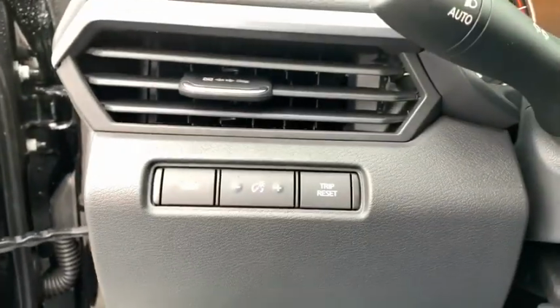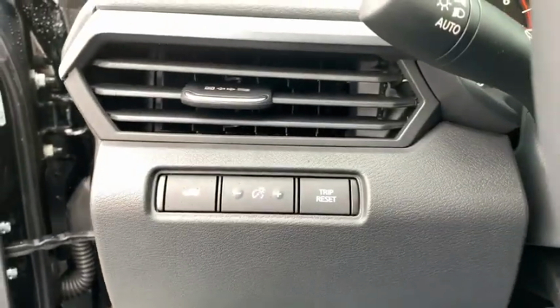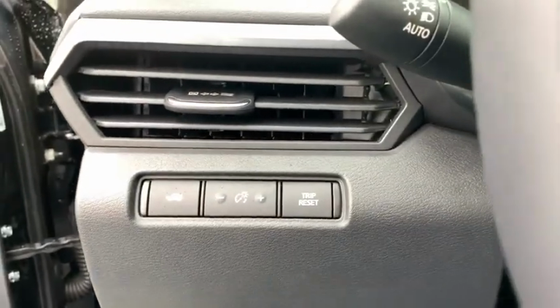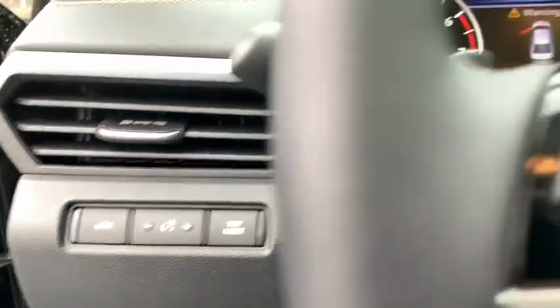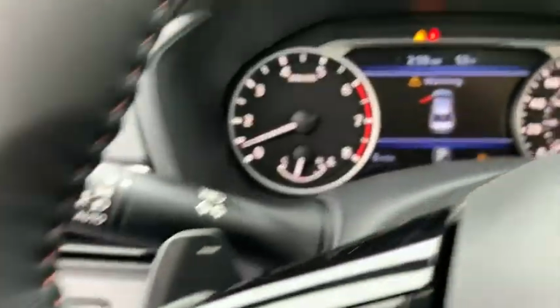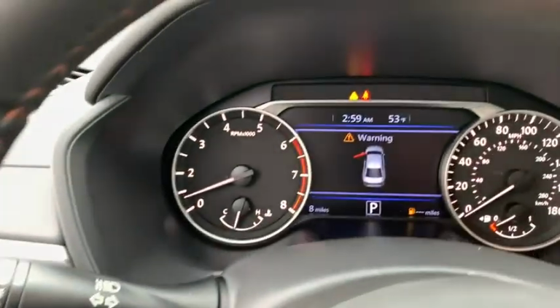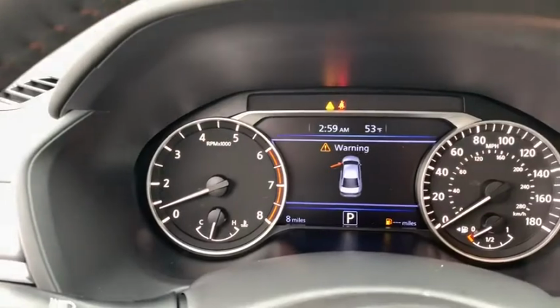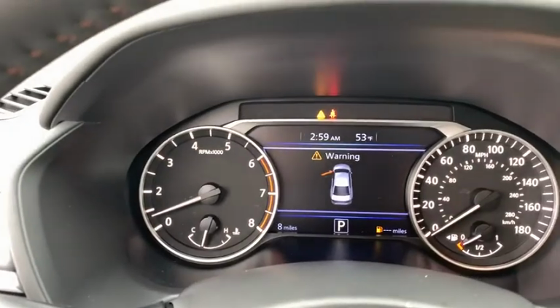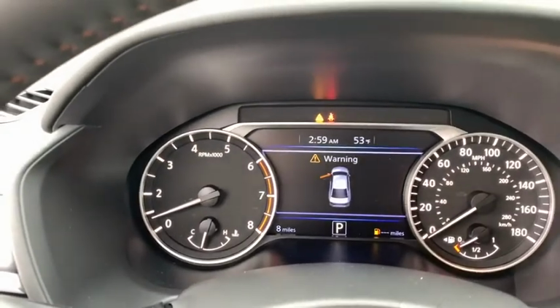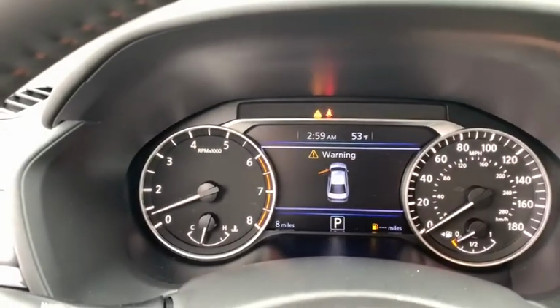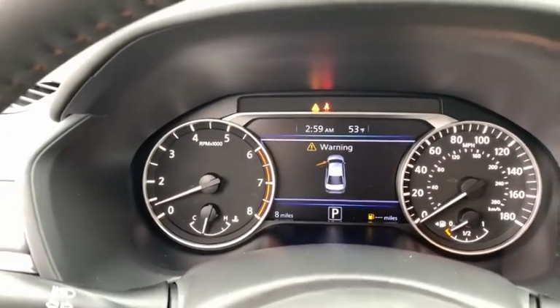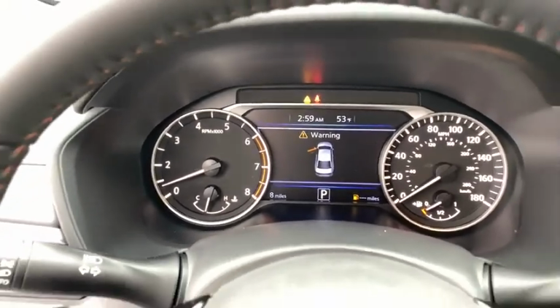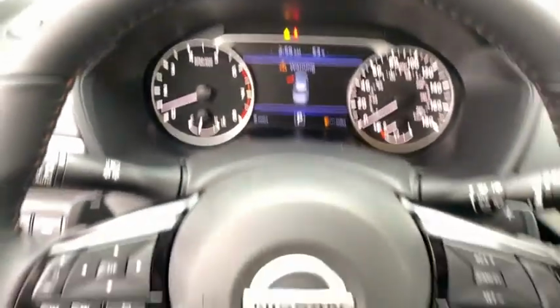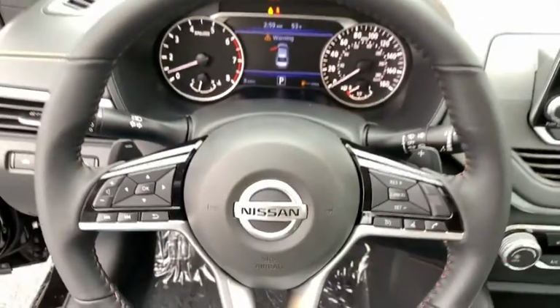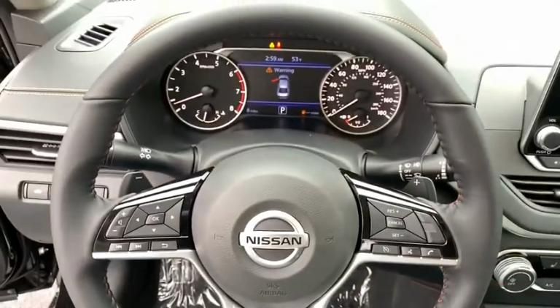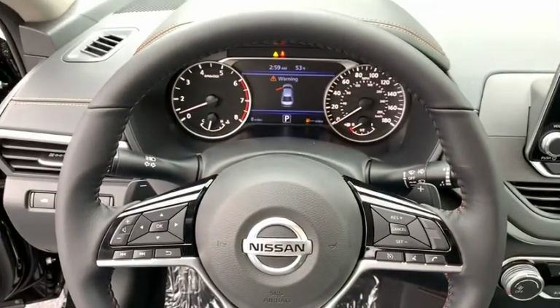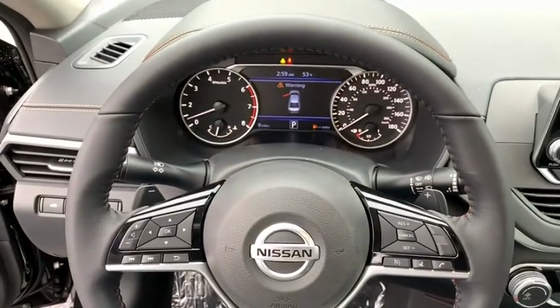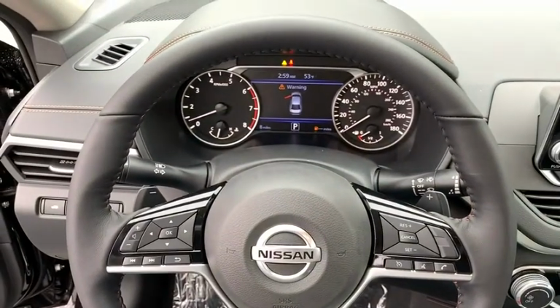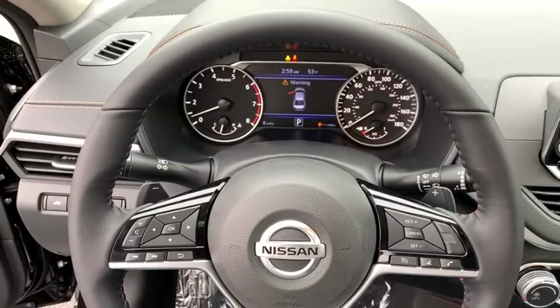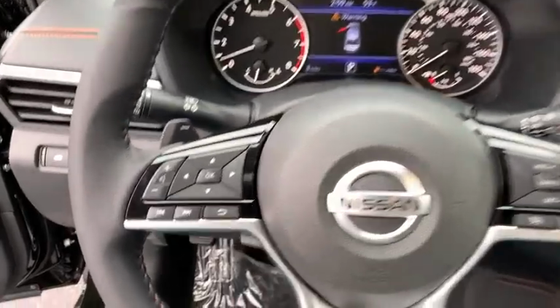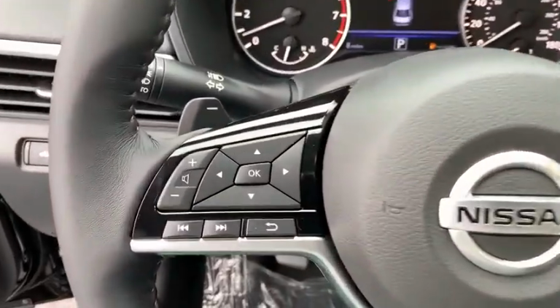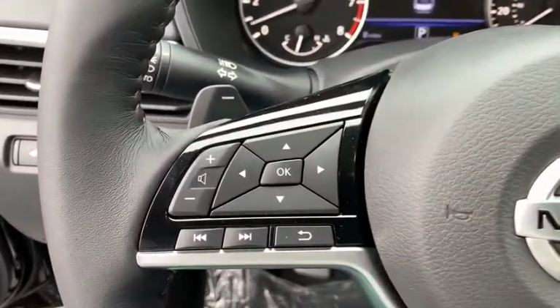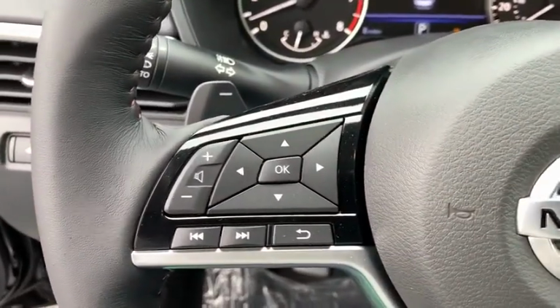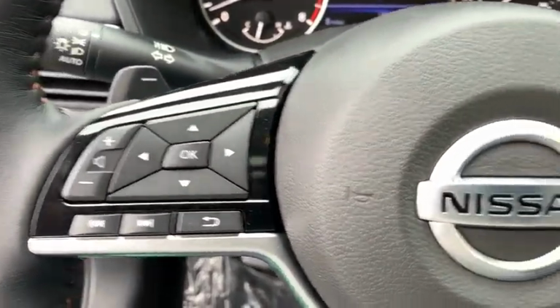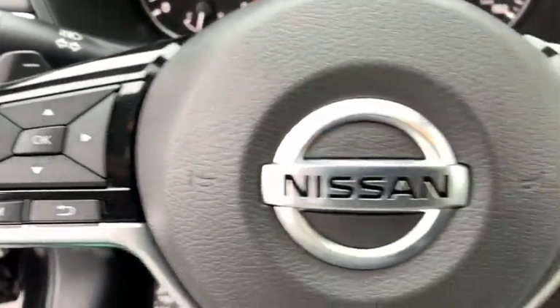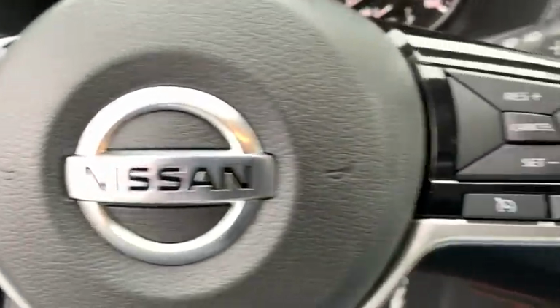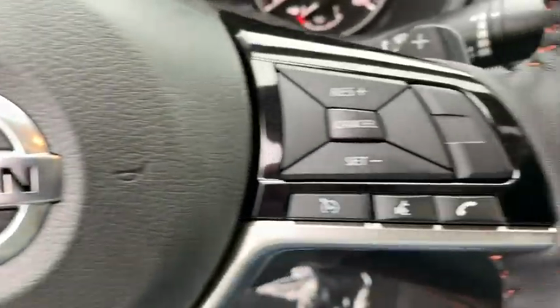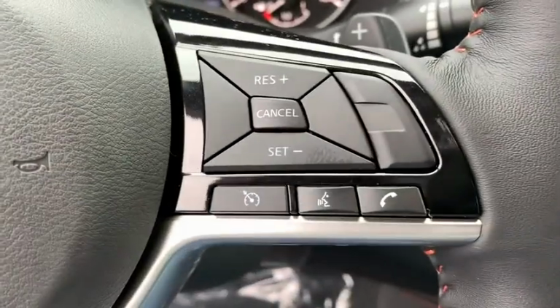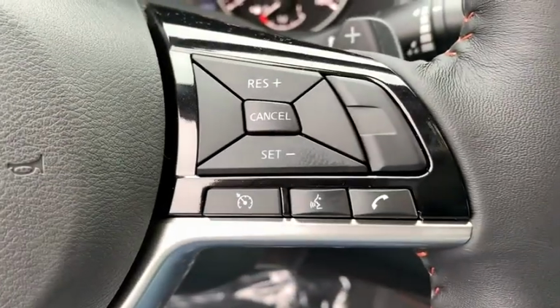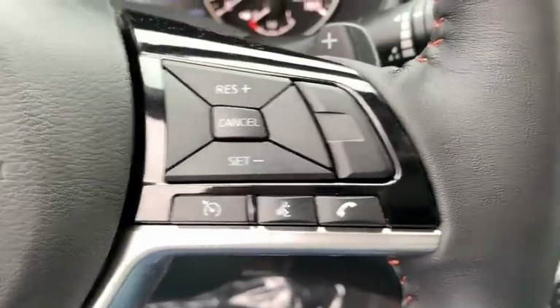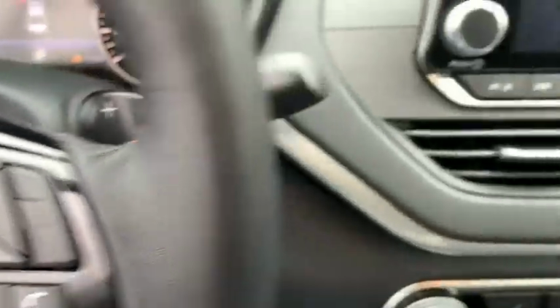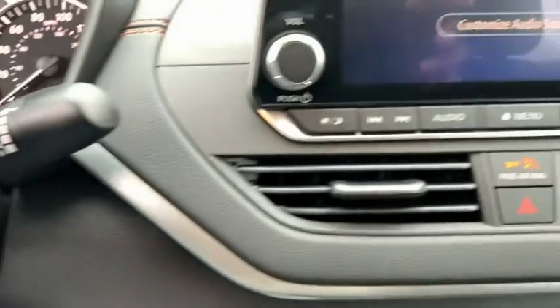Heated front seats, power windows, rear window defroster, security system, trip computer, tachometer, remote keyless entry, outside temperature gauge, day and night rearview mirror, overhead console, and power moonroof.